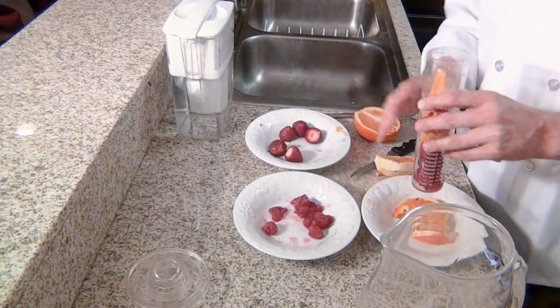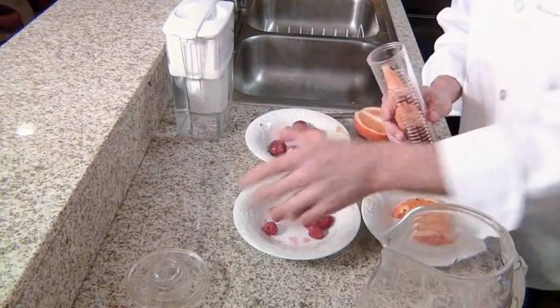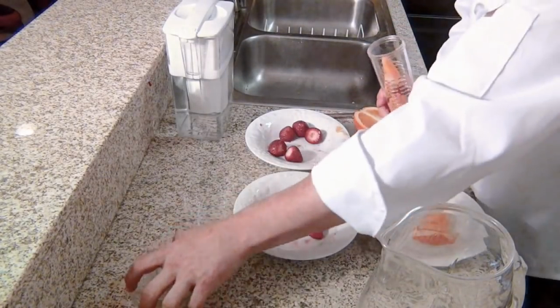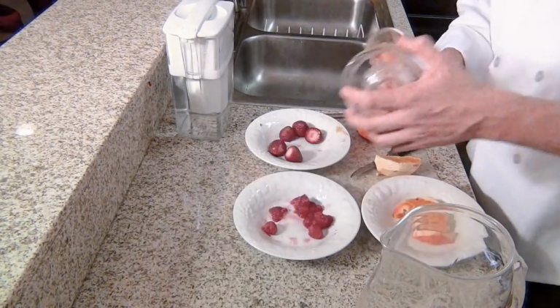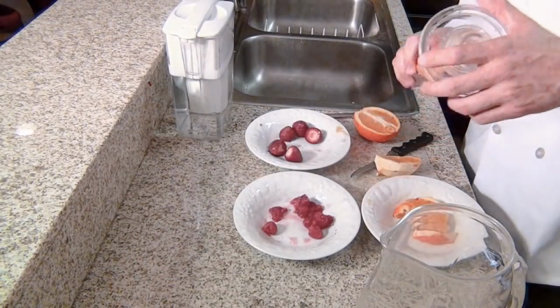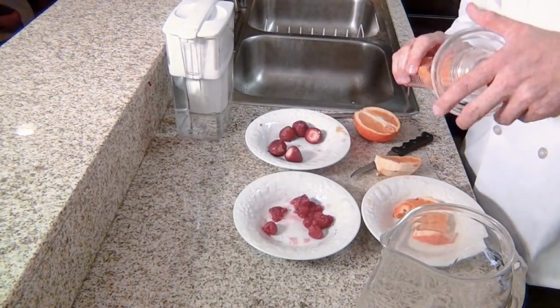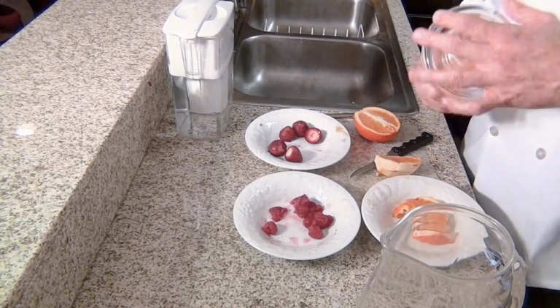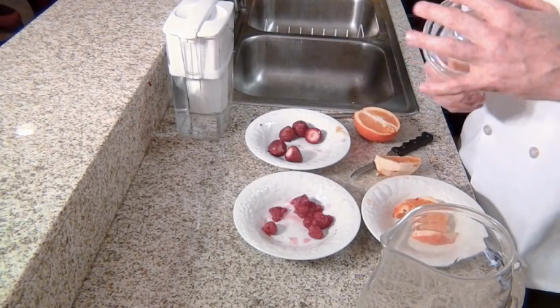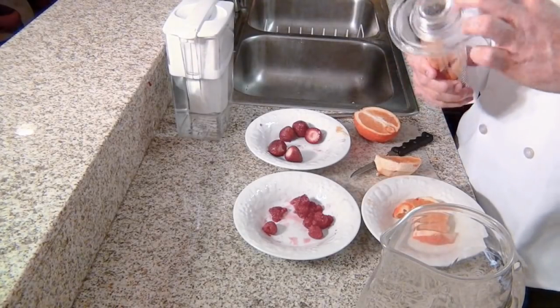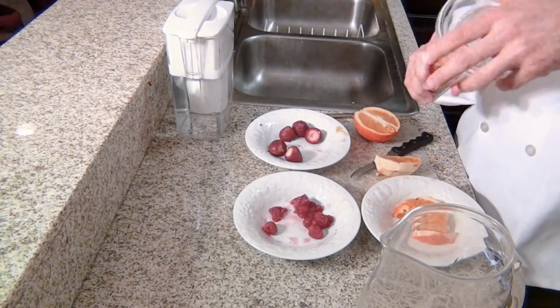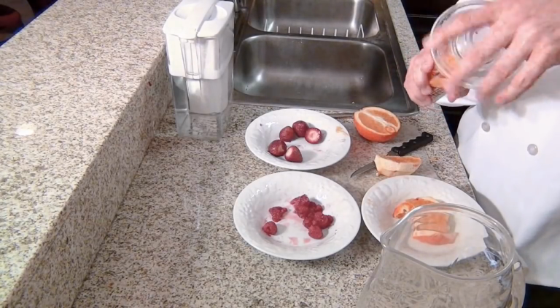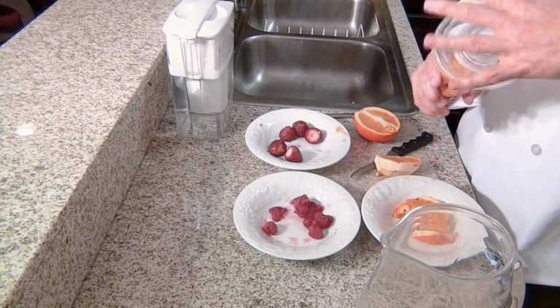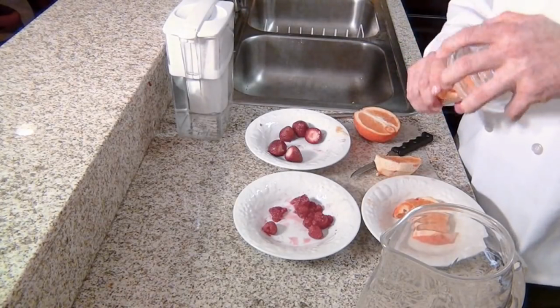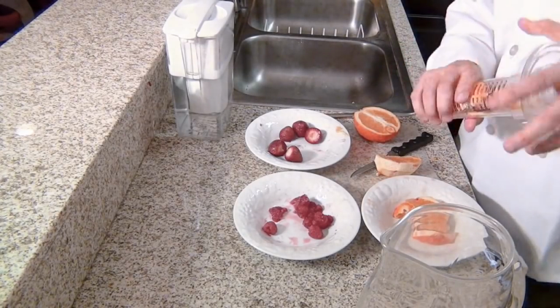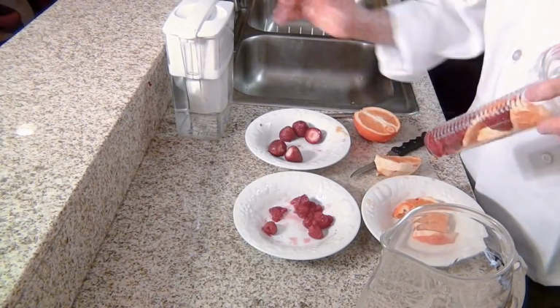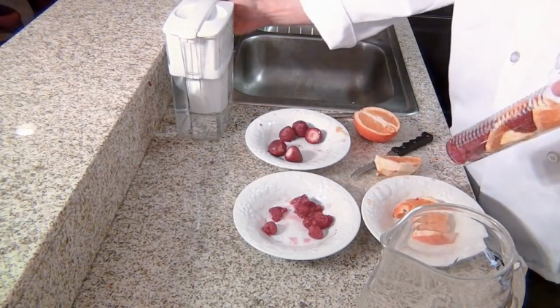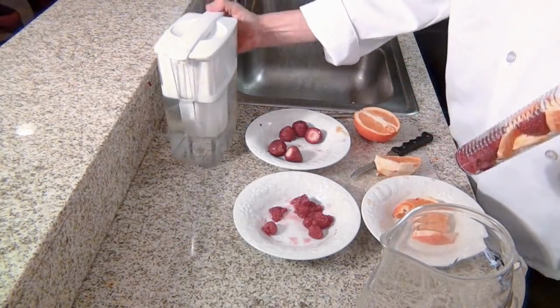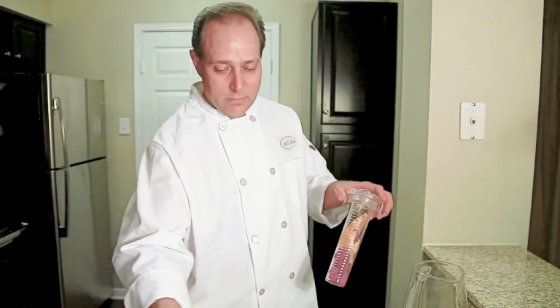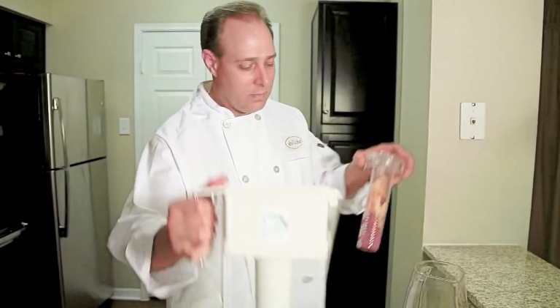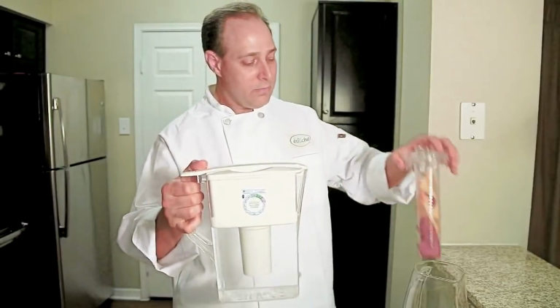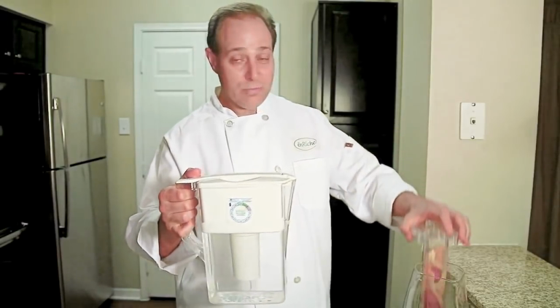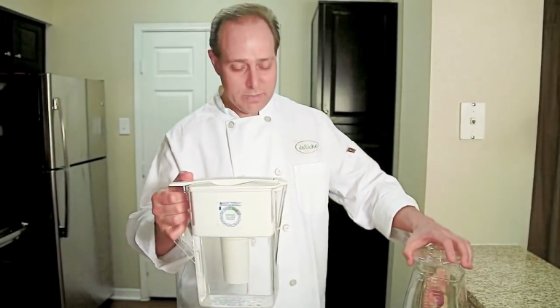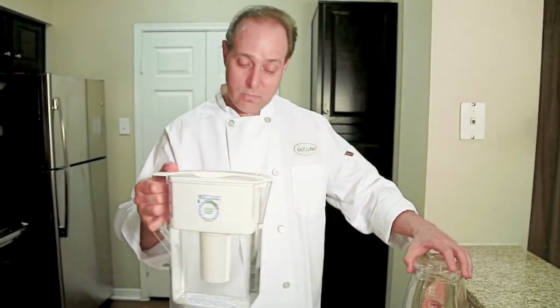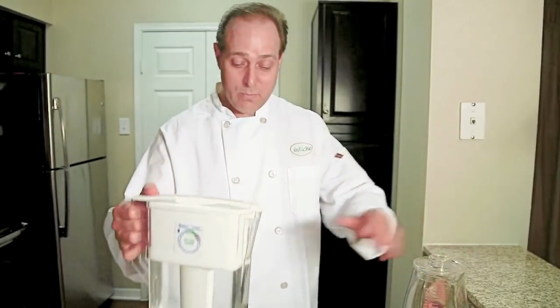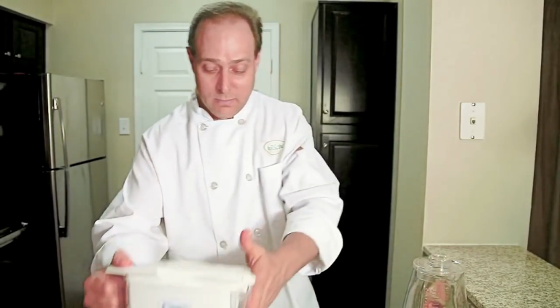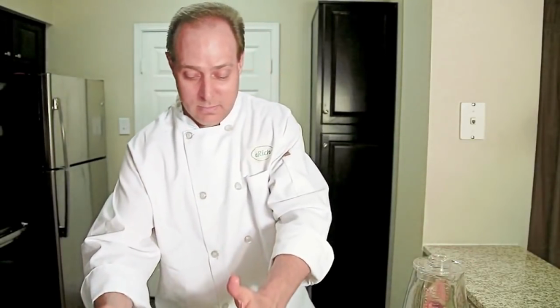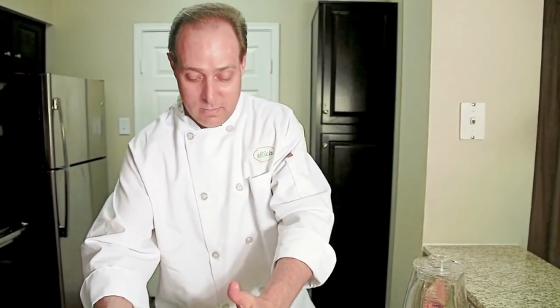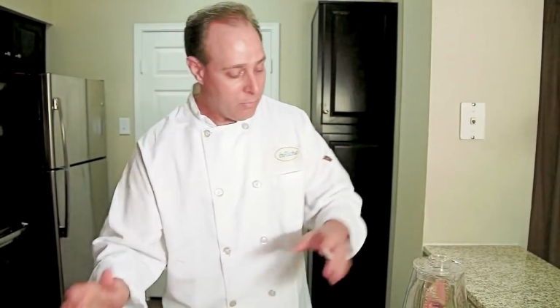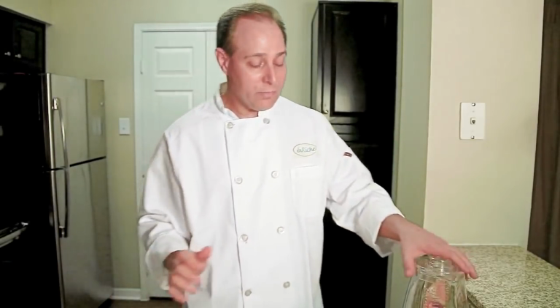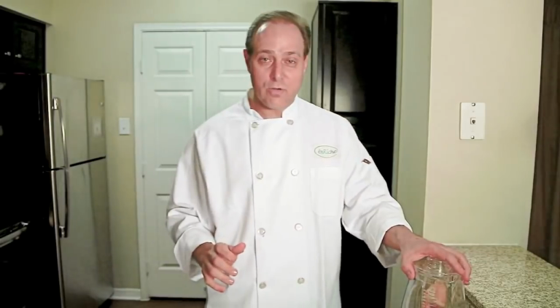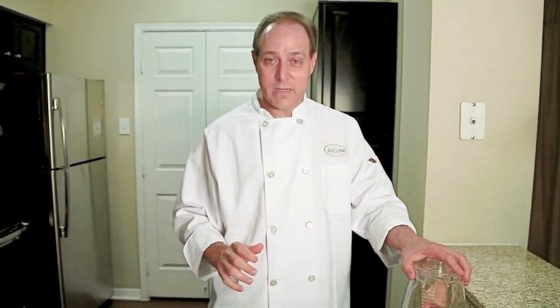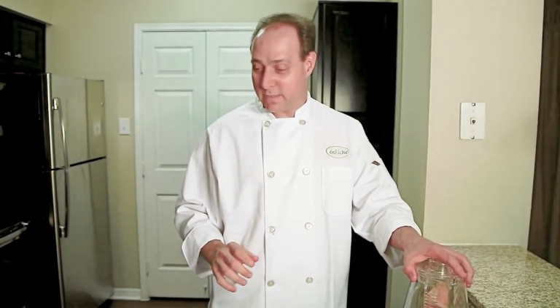Just take the core and screw it onto the top, and add your good clean water — filtered preferably, or tap water. Put it in the refrigerator overnight and you're done.